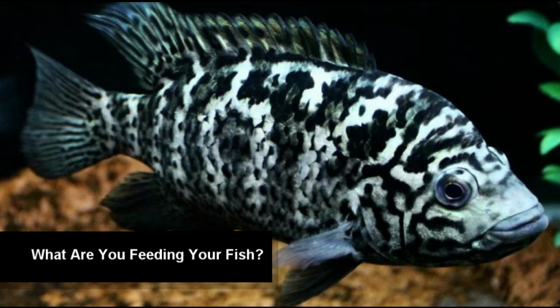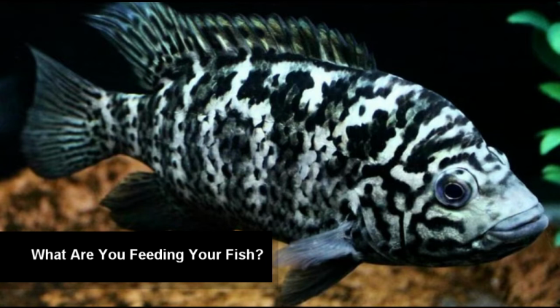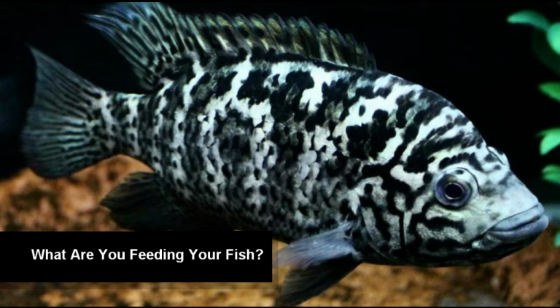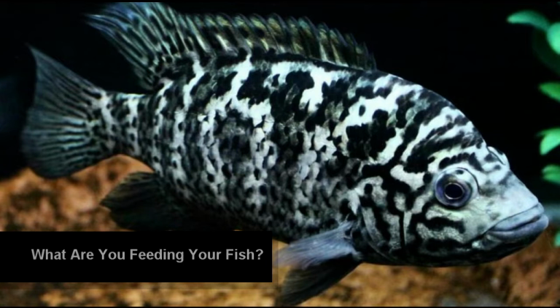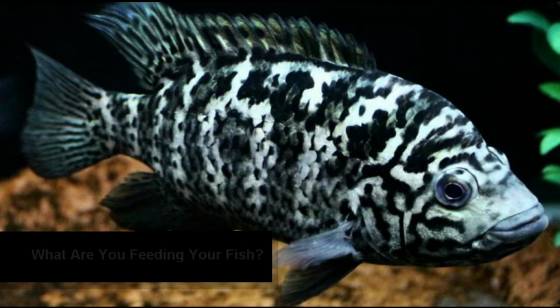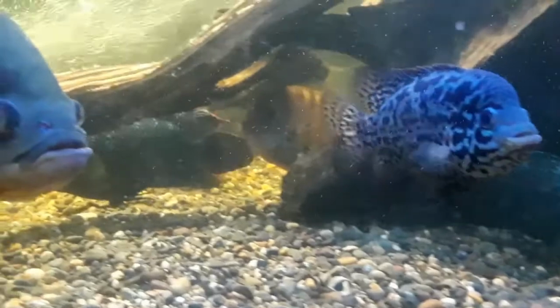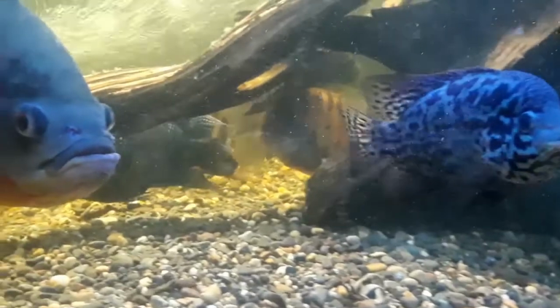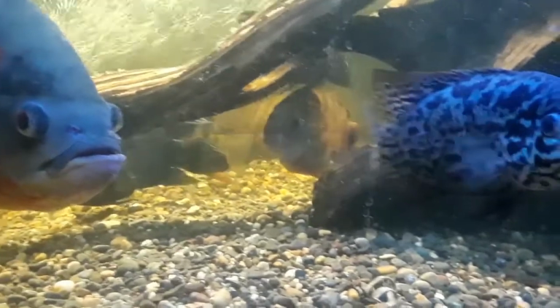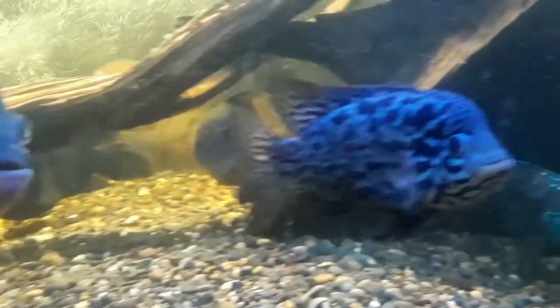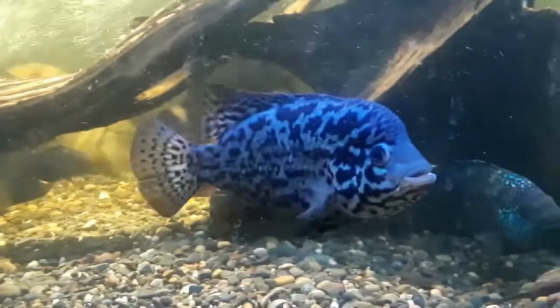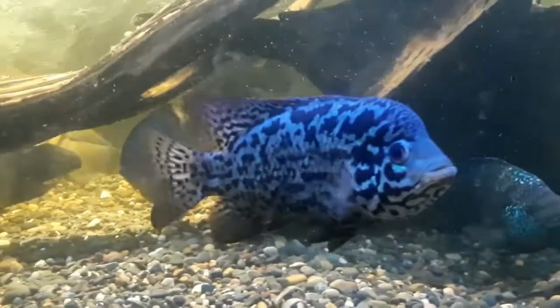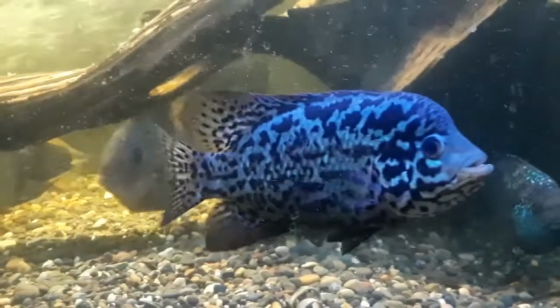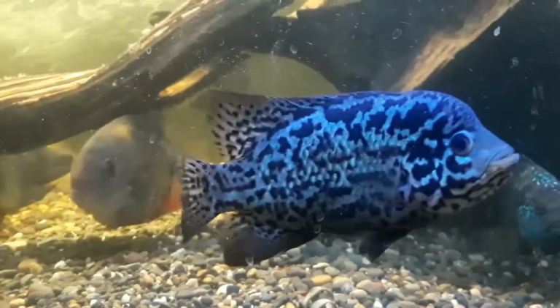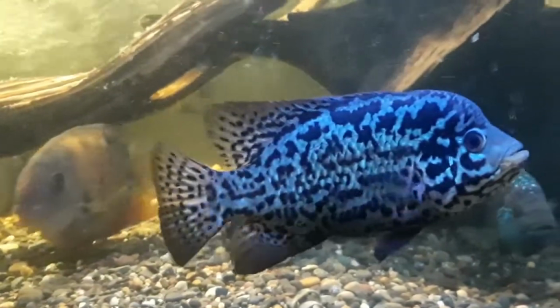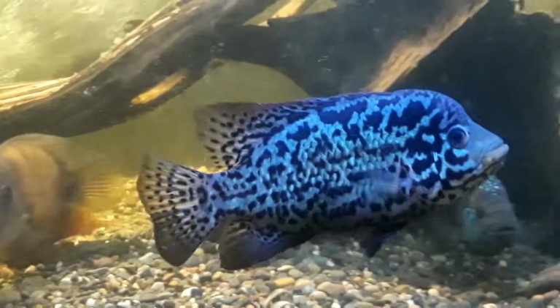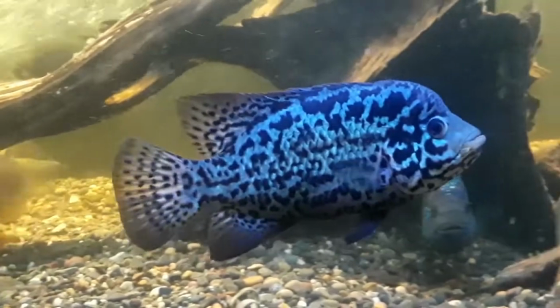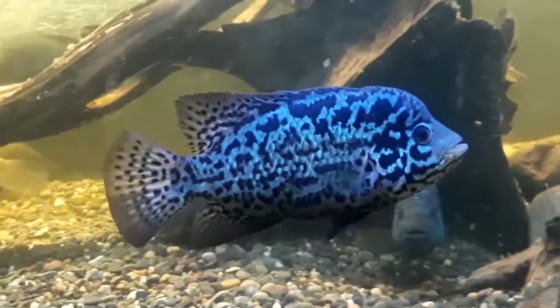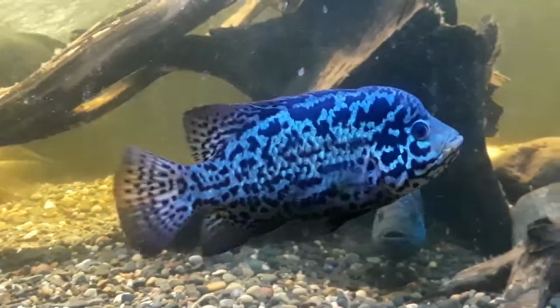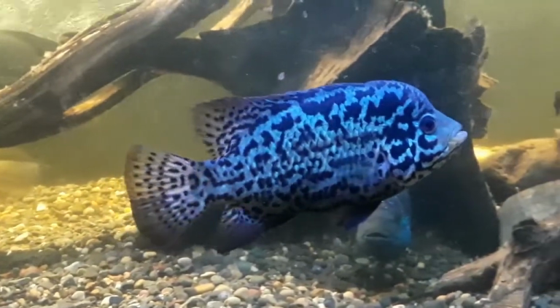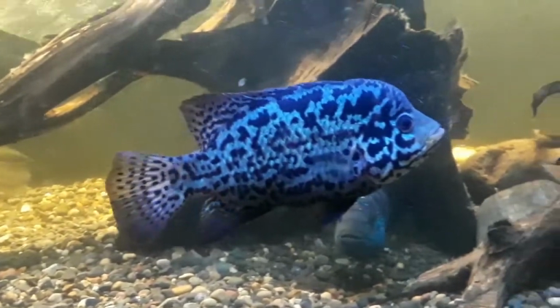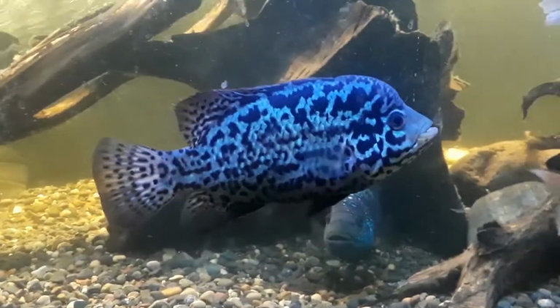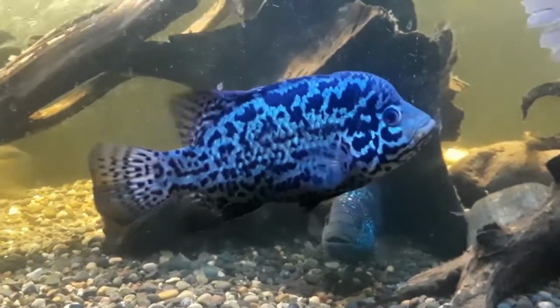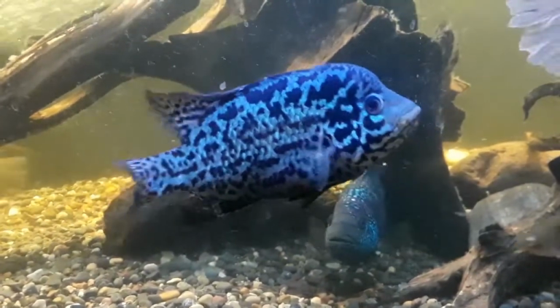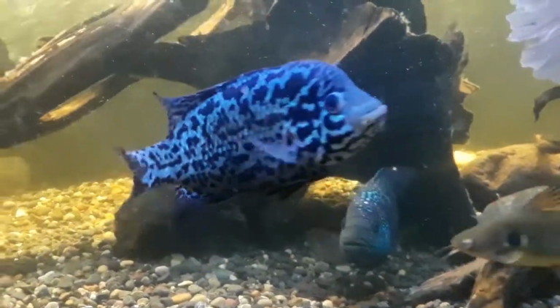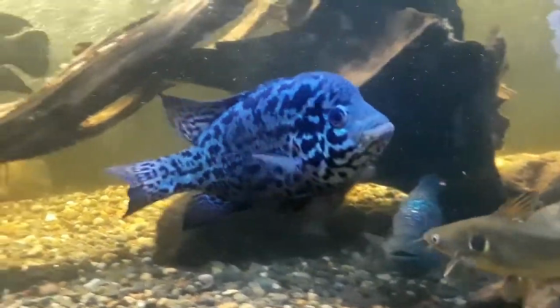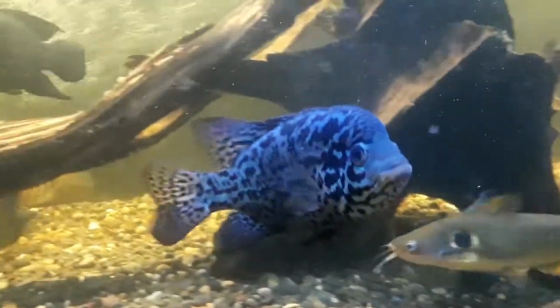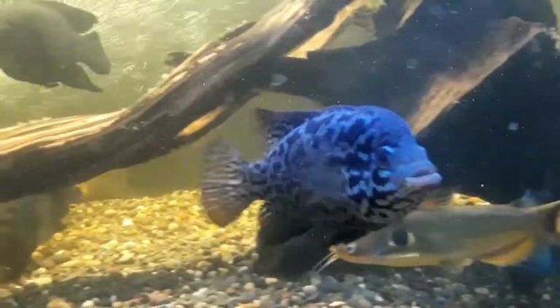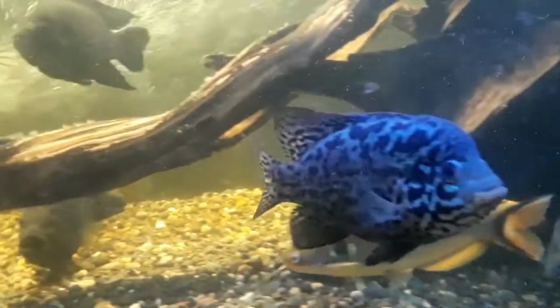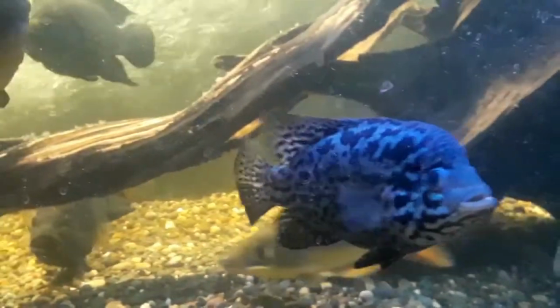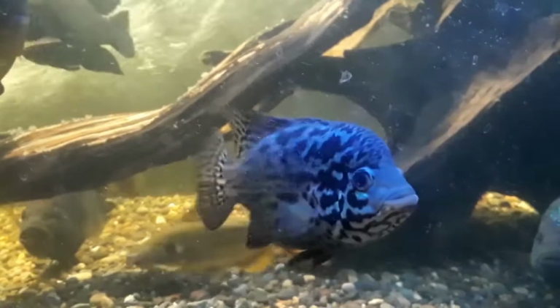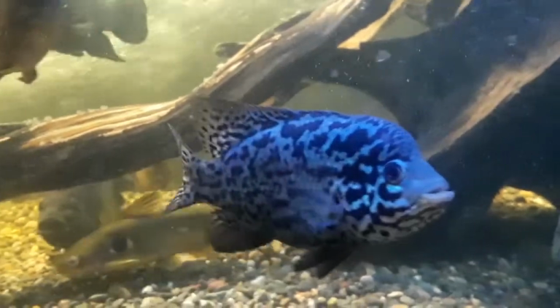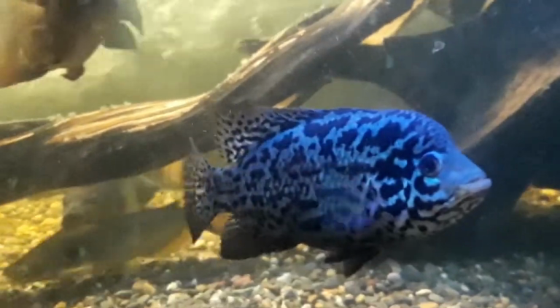What do you feed something like this? They are a carnivore and they get about 10 inches. So what should you feed these guys? Well, they are carnivores, so they need something with high protein.